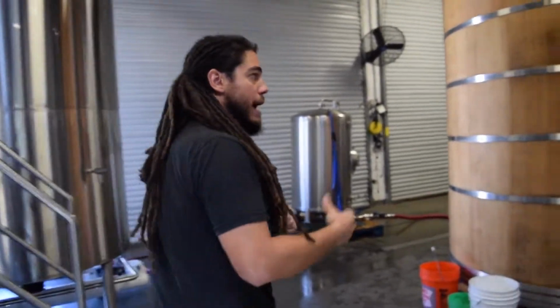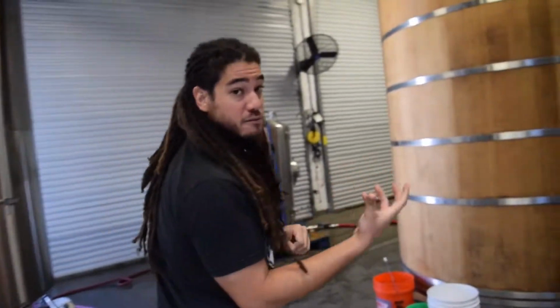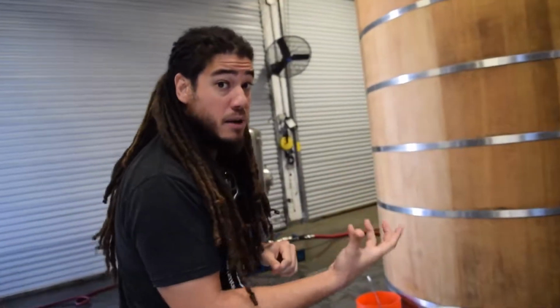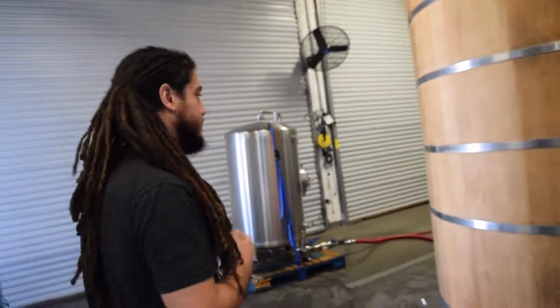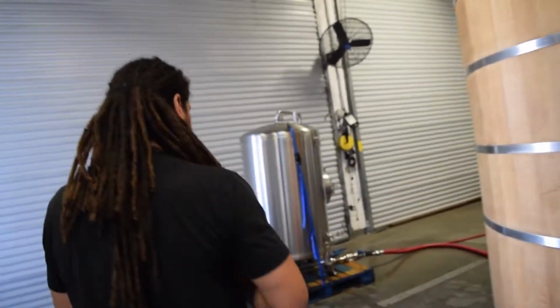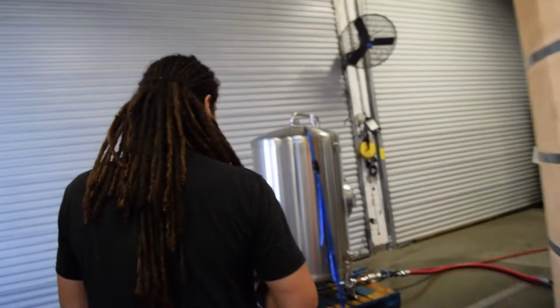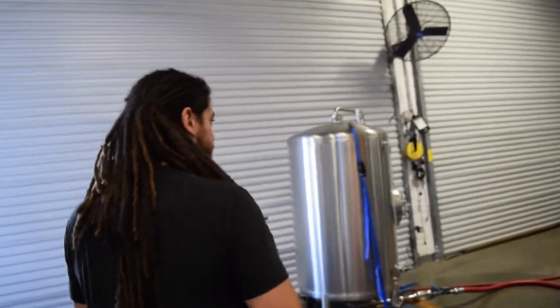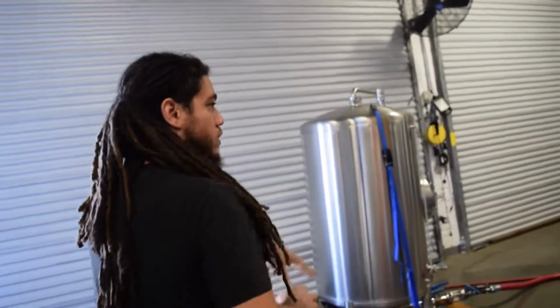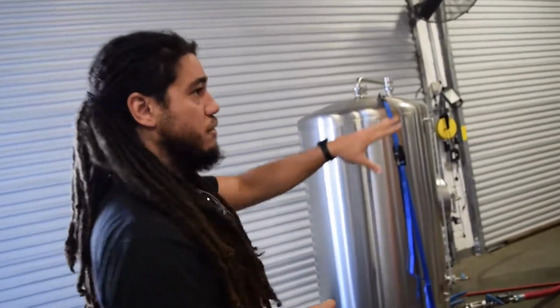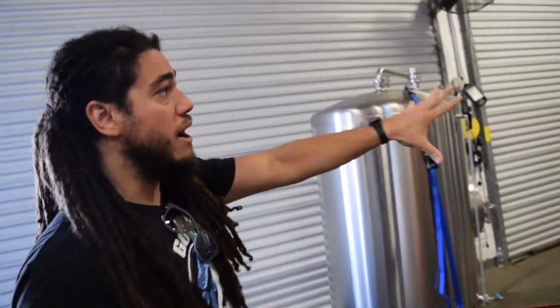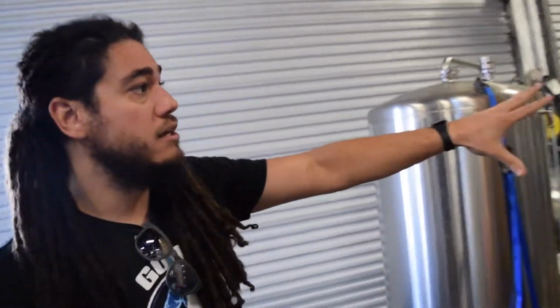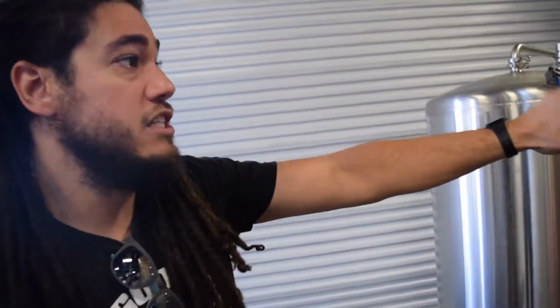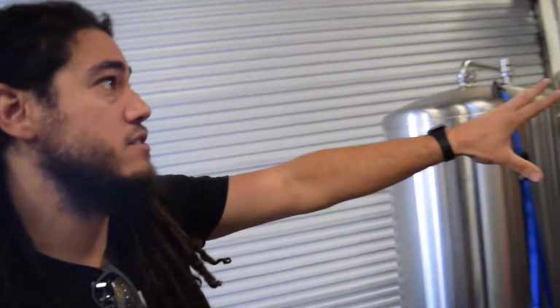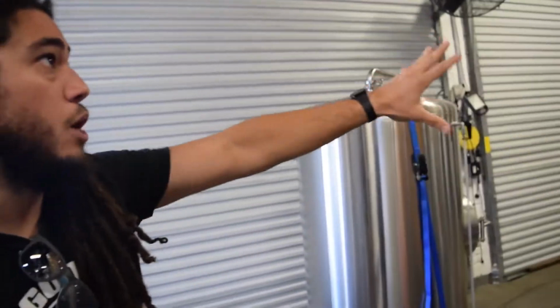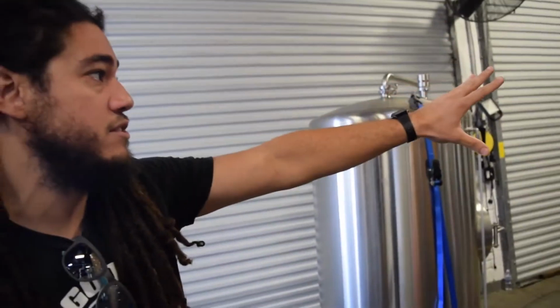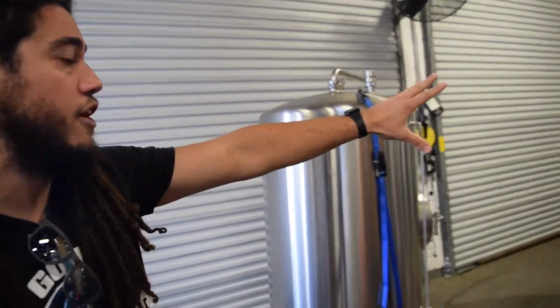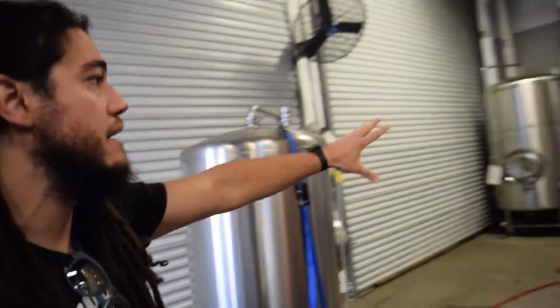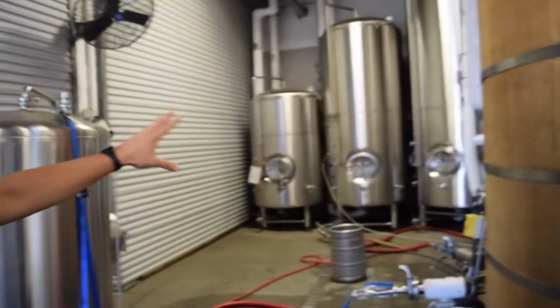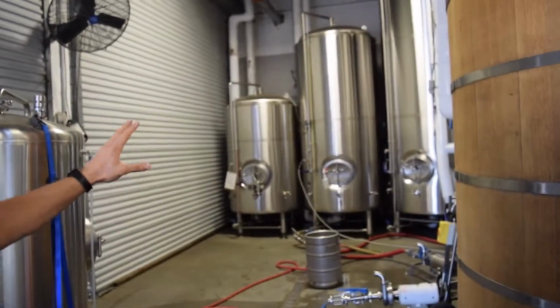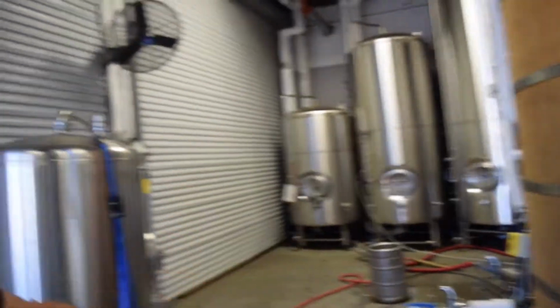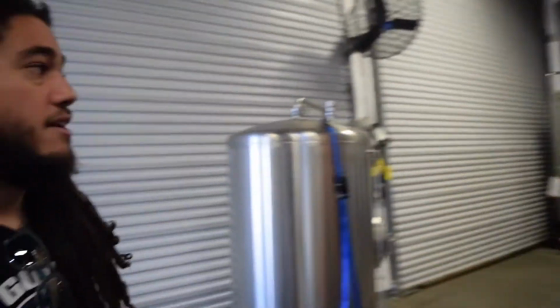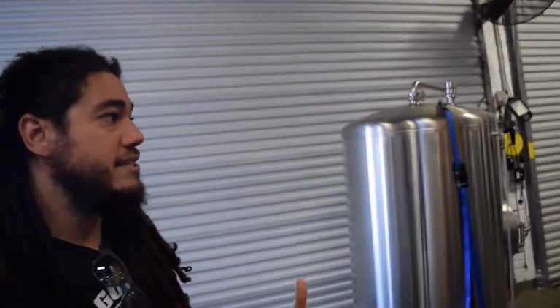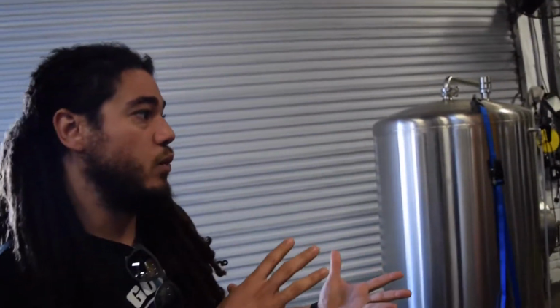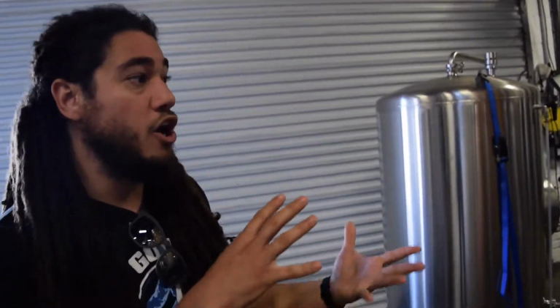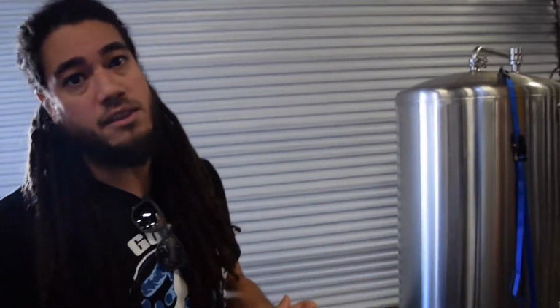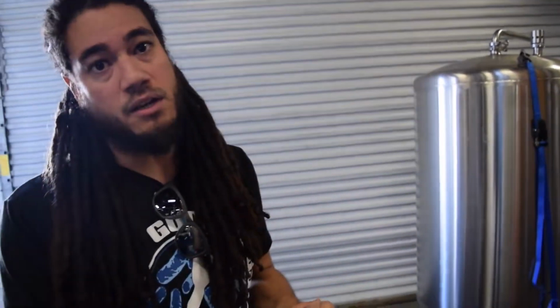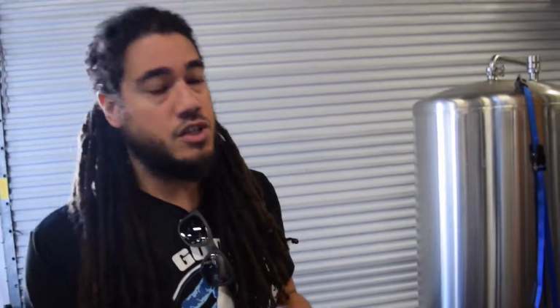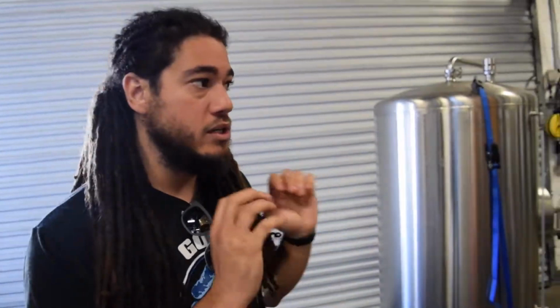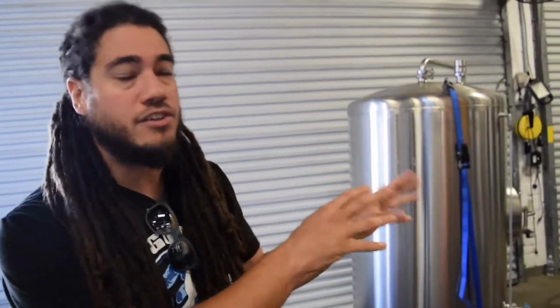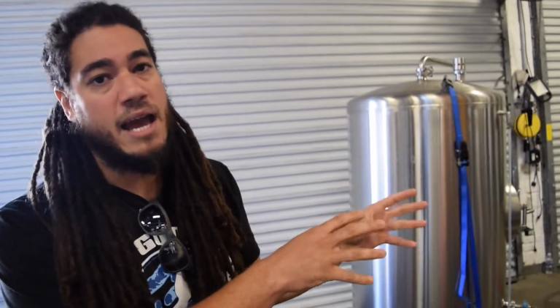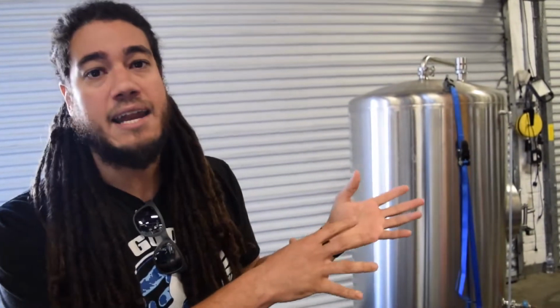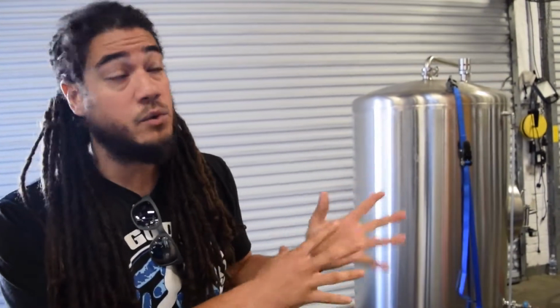After that, we have bright beer. We then move the bright beer to these dome vessels on the far side — these are called bright tanks. Bright tanks is where we carbonate the beer, so we inject carbon dioxide into the liquid.